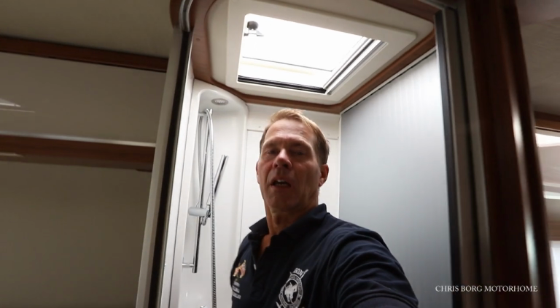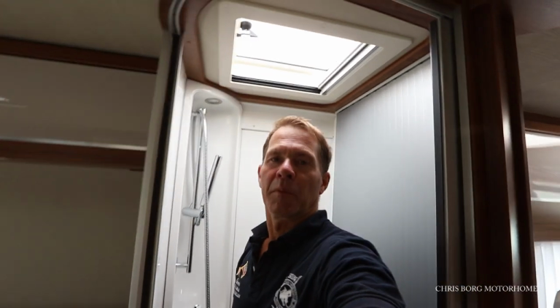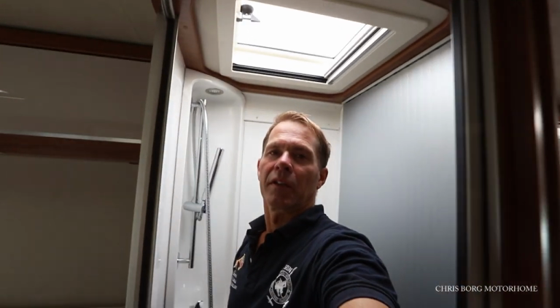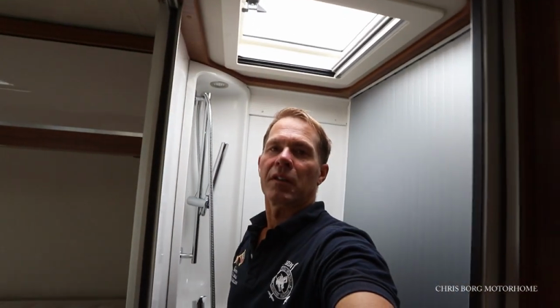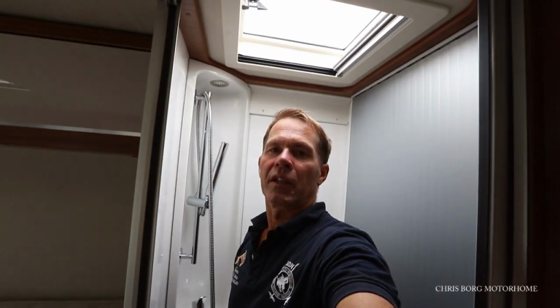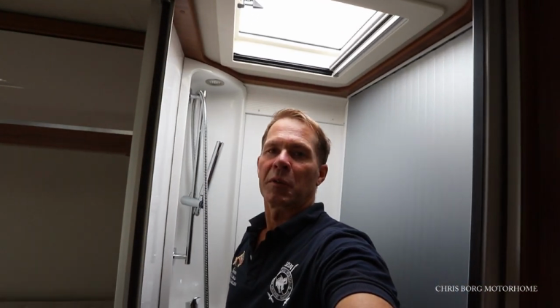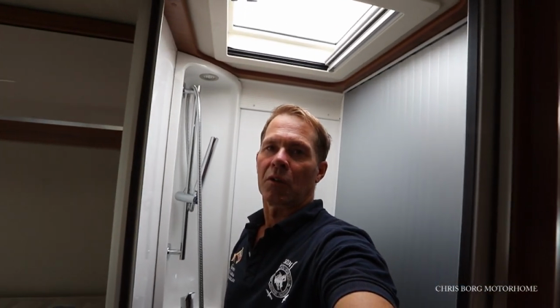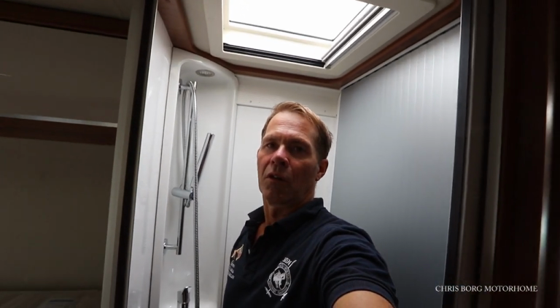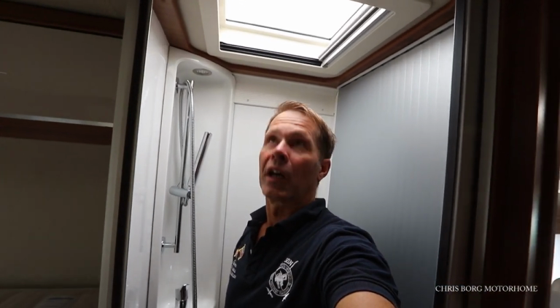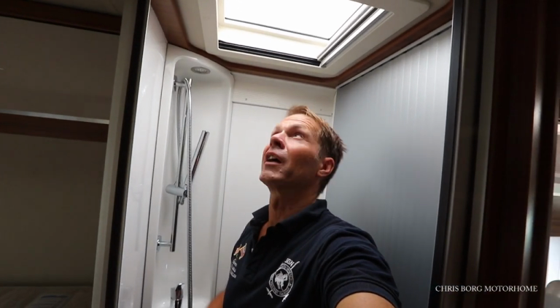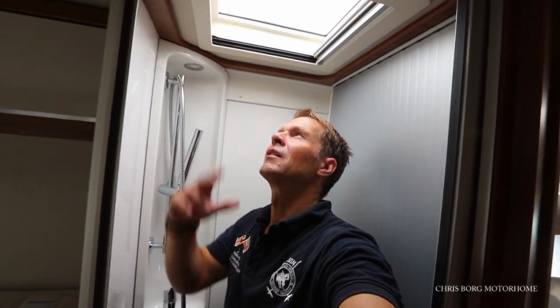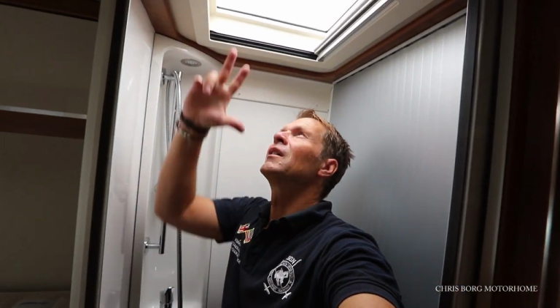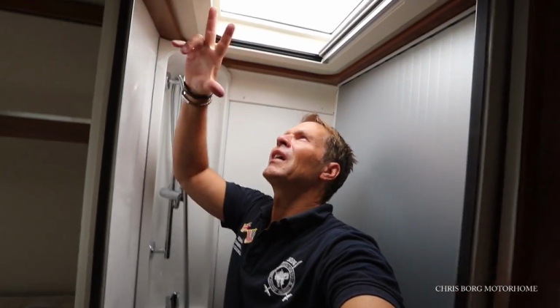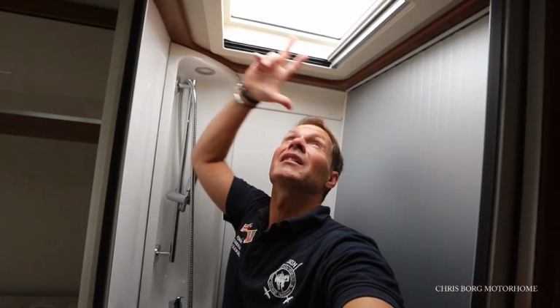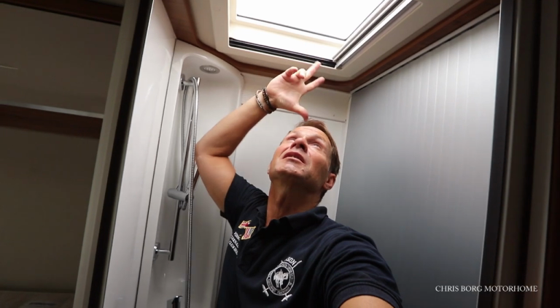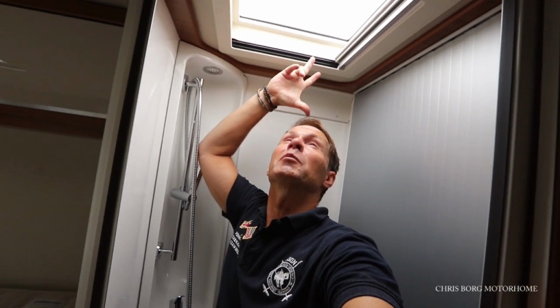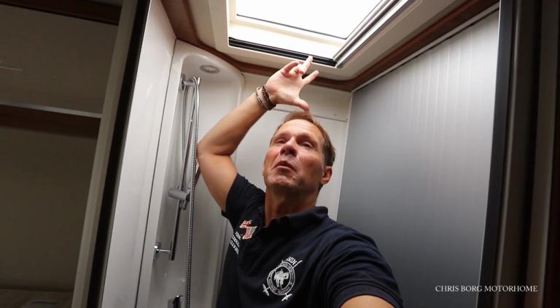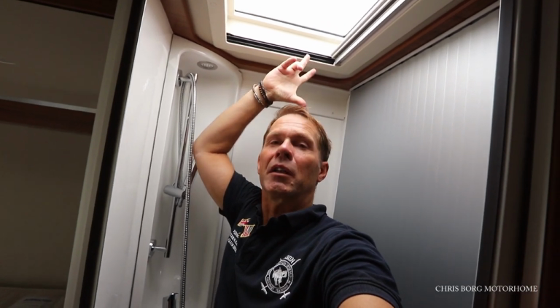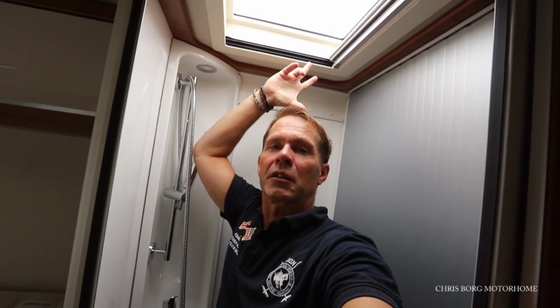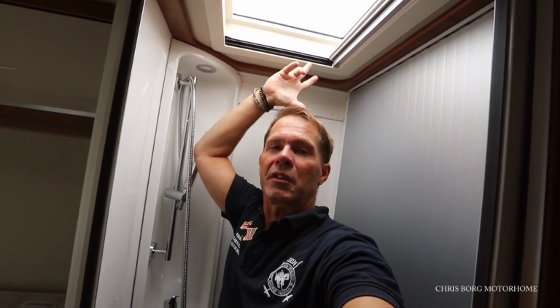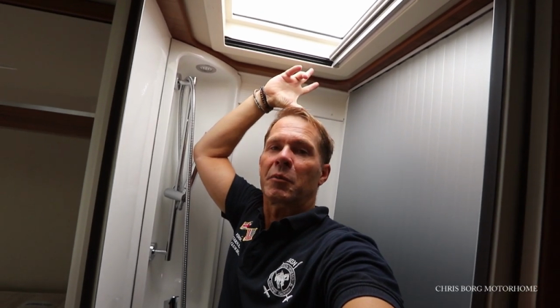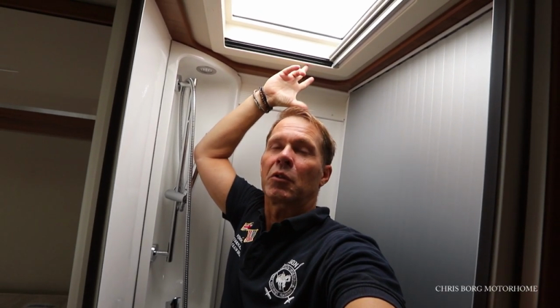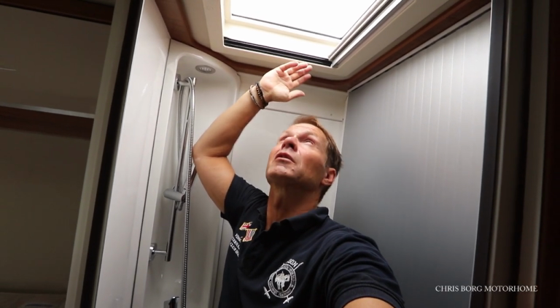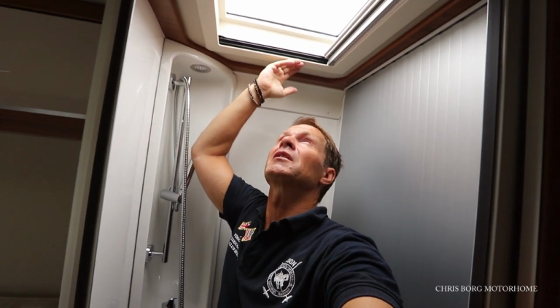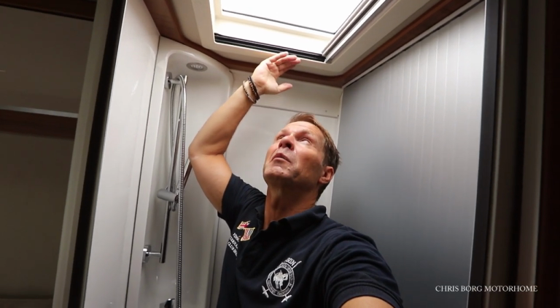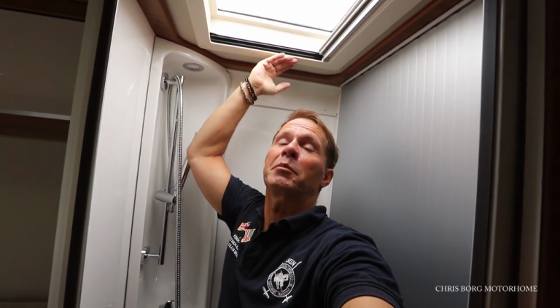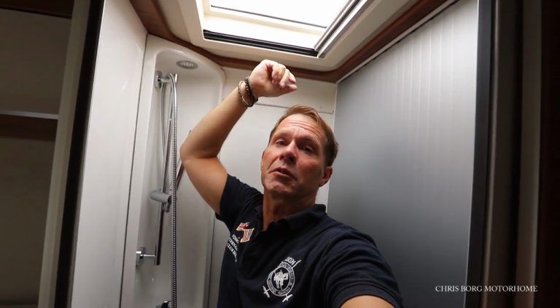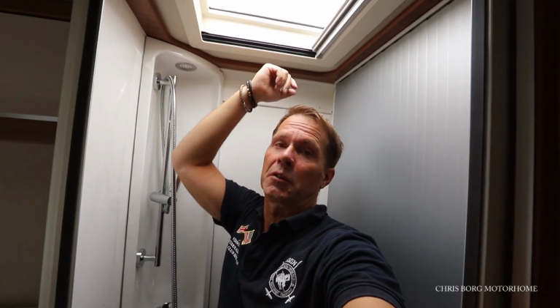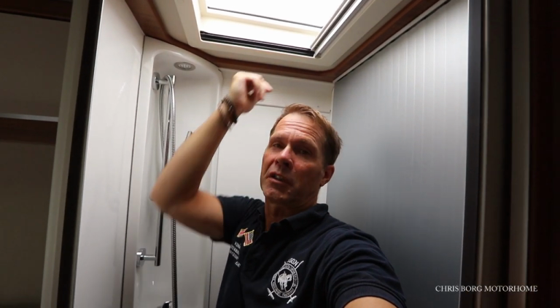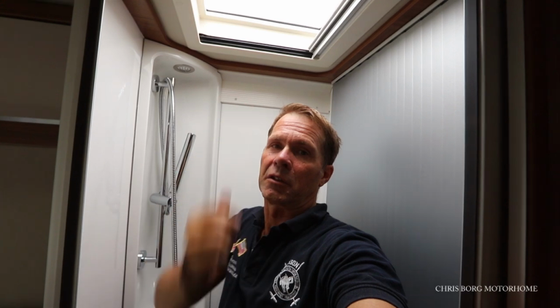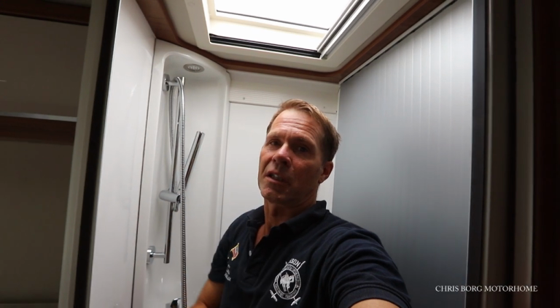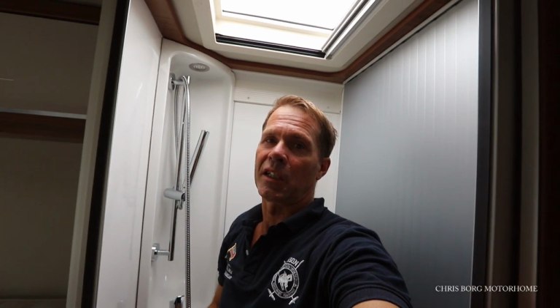I'm 178 centimeters tall, or 5 foot something, and it's probably 20 centimeters more, so it's made up to two meters to the ceiling.